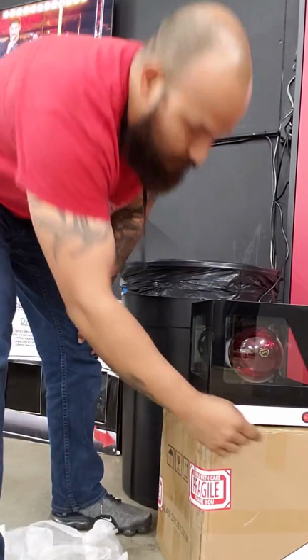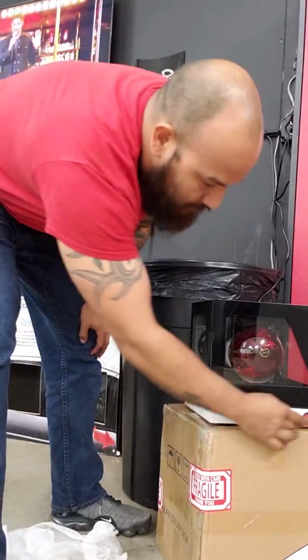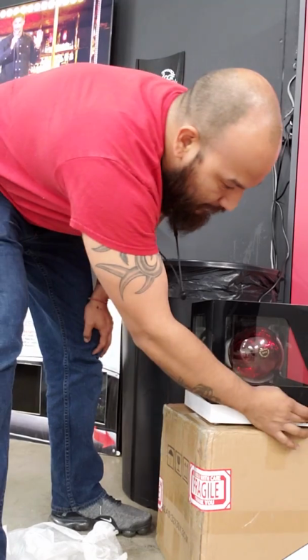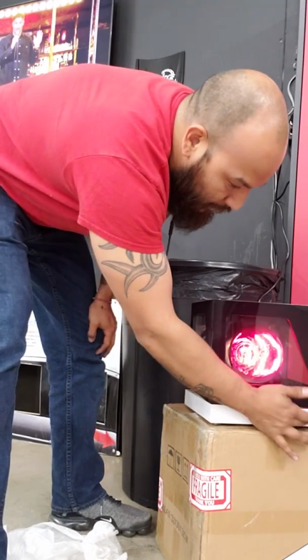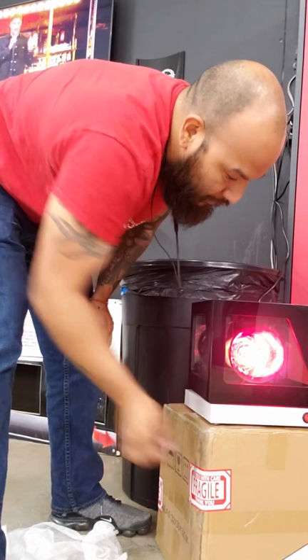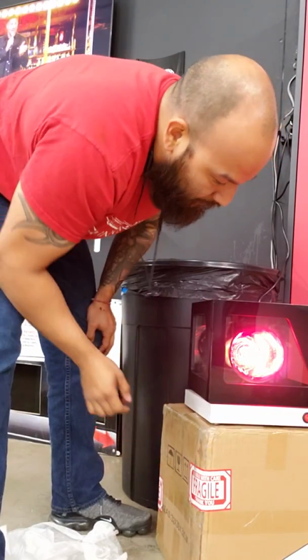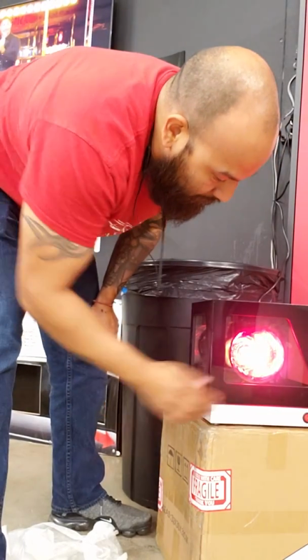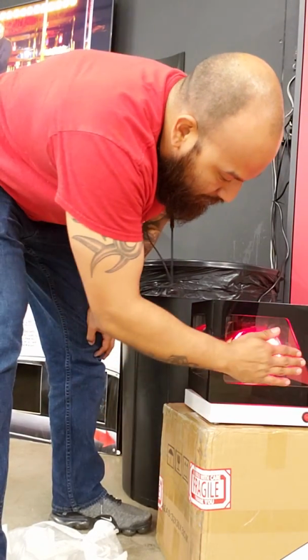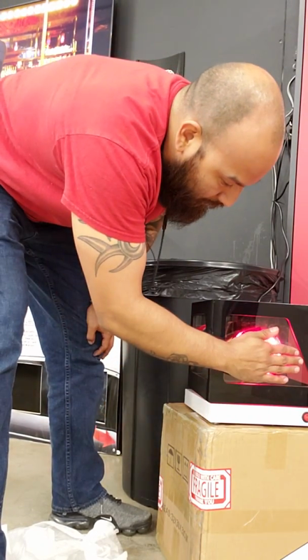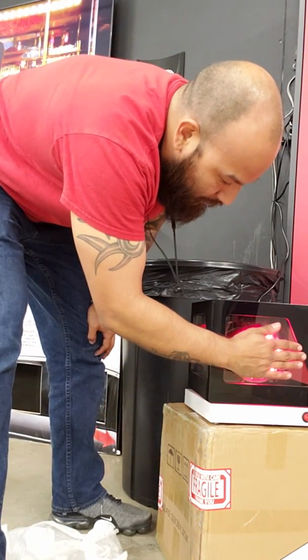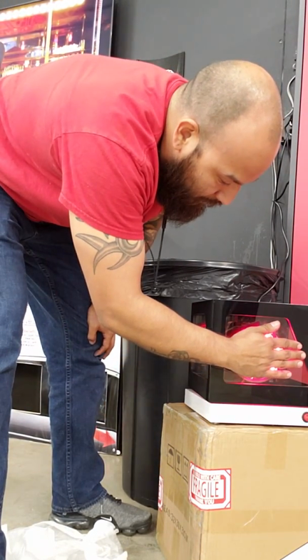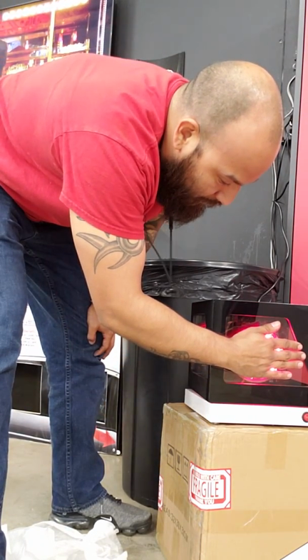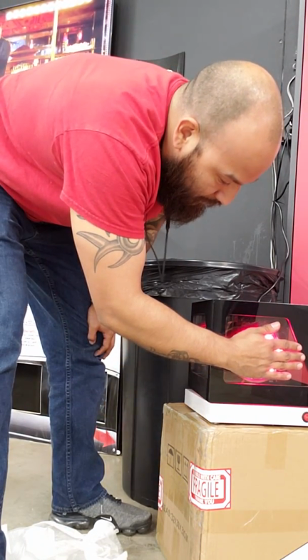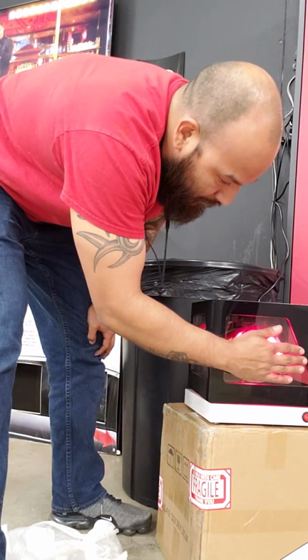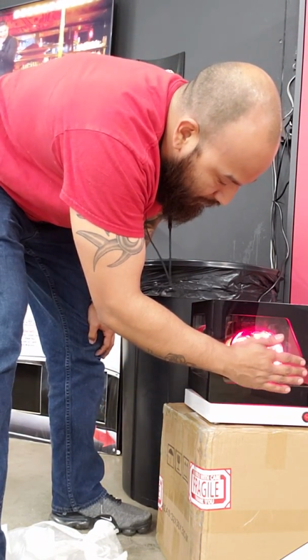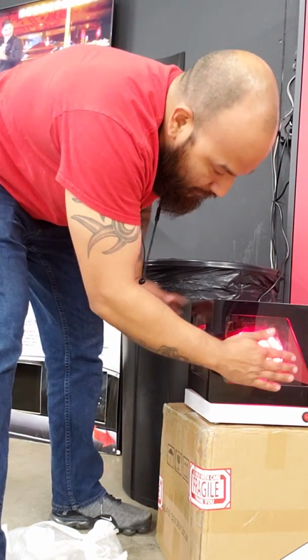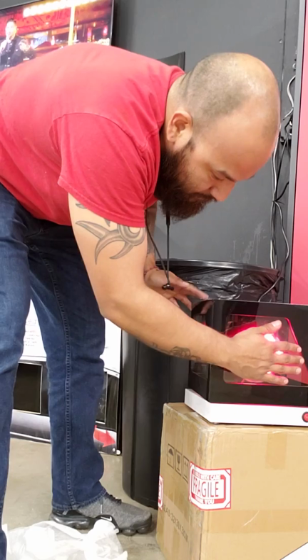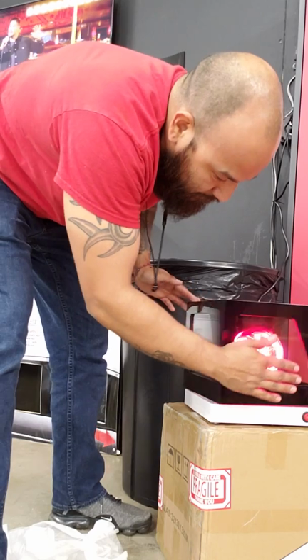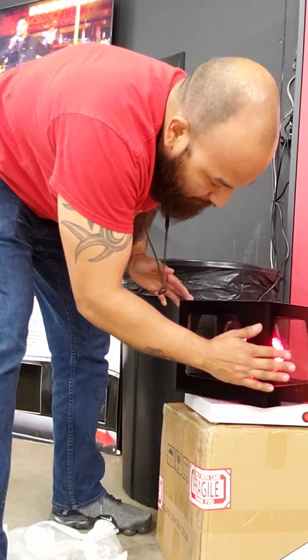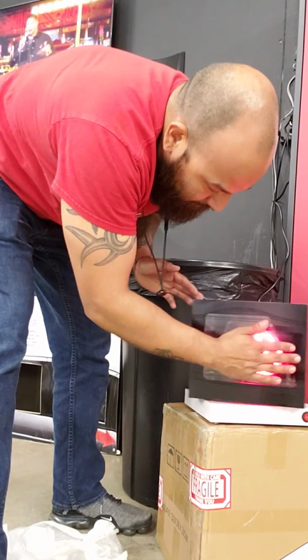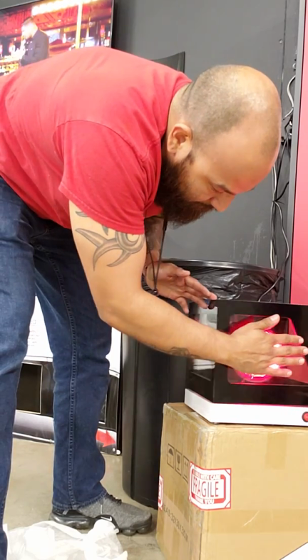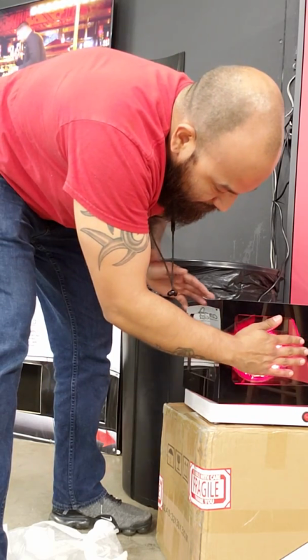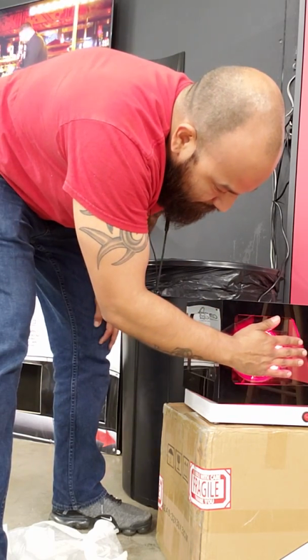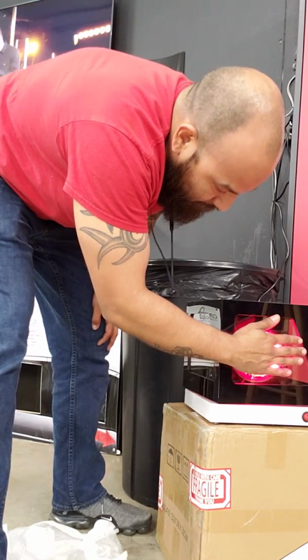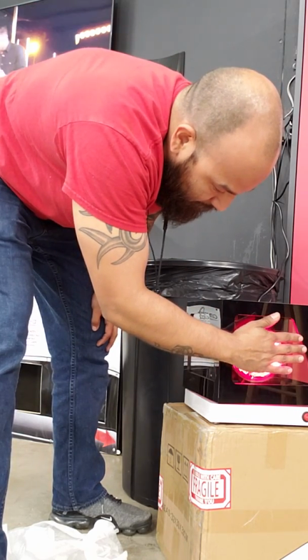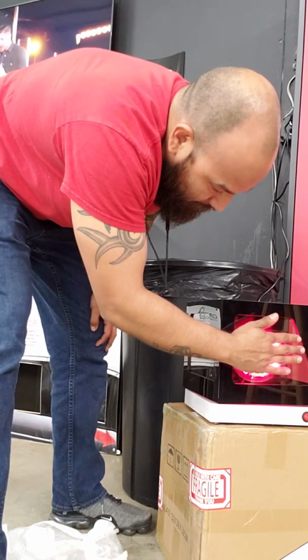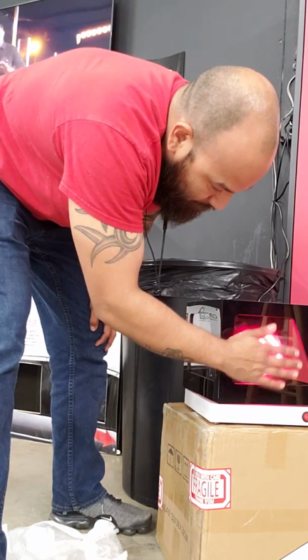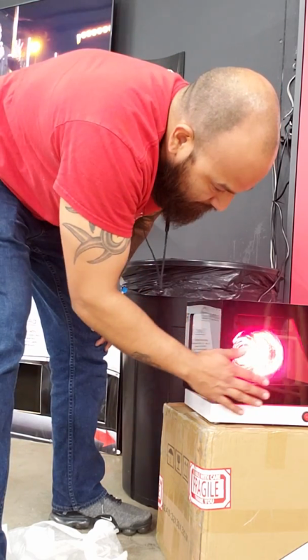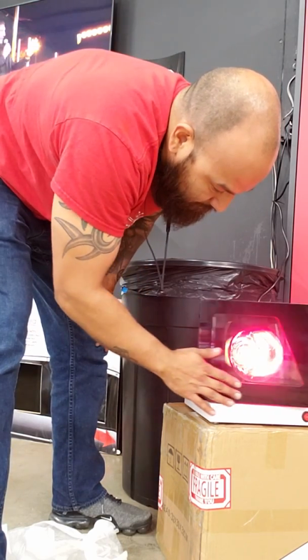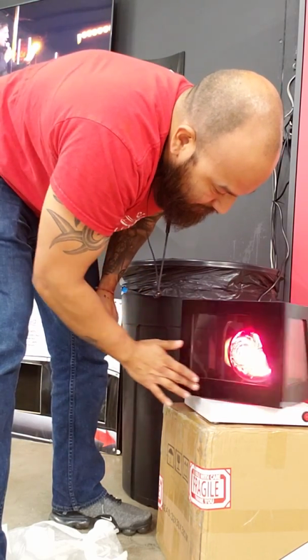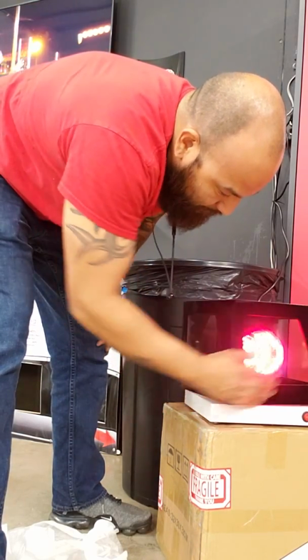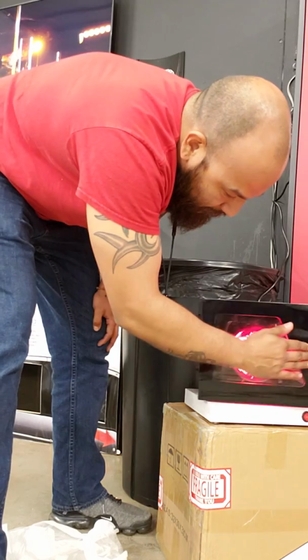Let's switch this bad boy on. Seems like a pretty decent lamp on there.